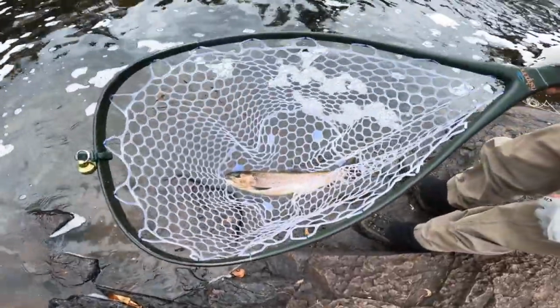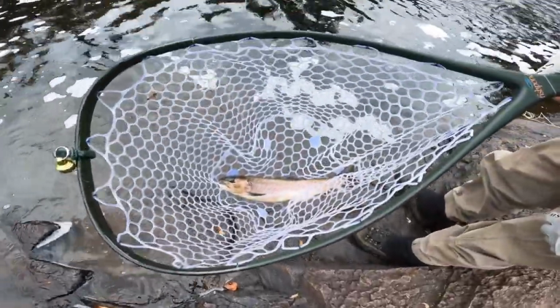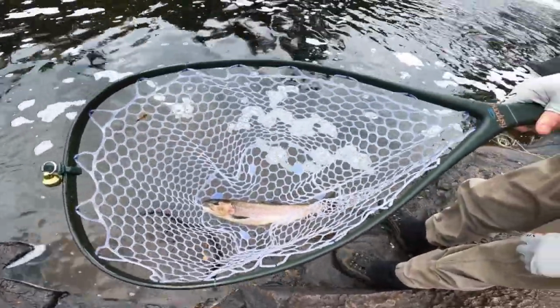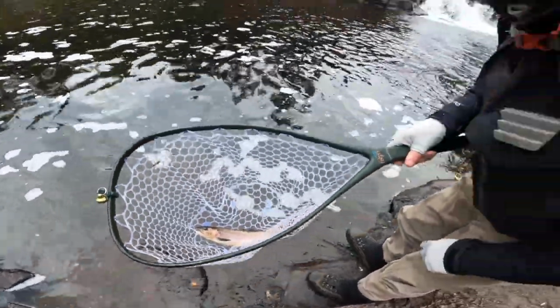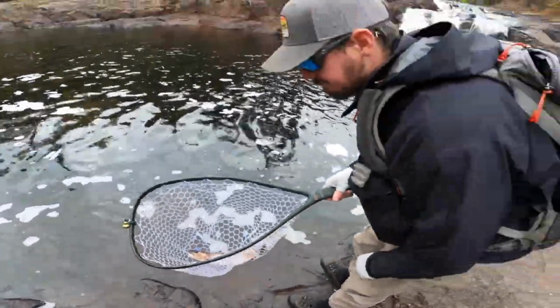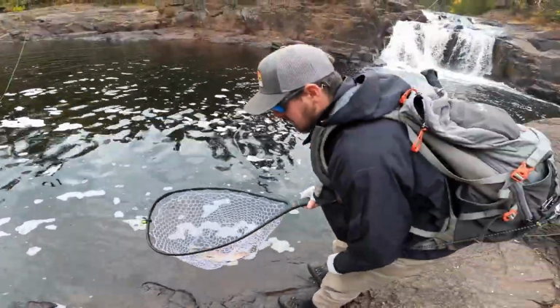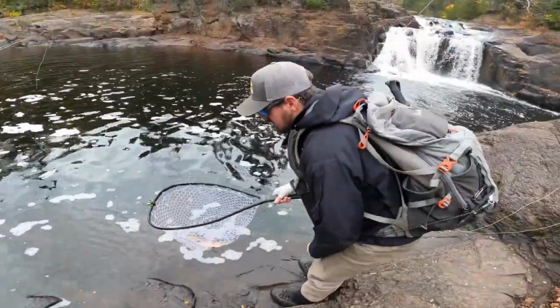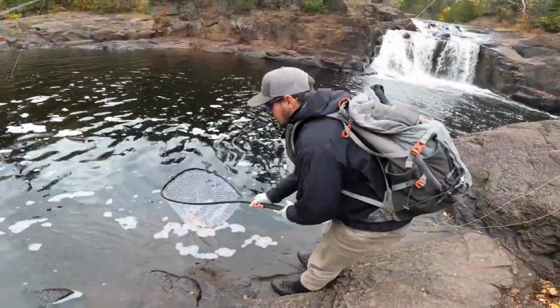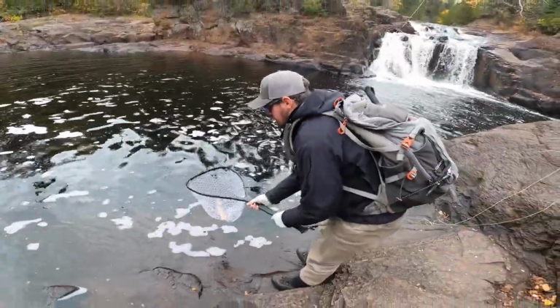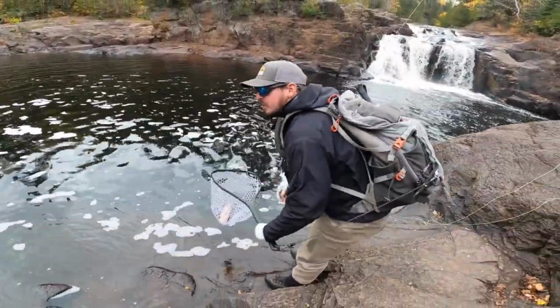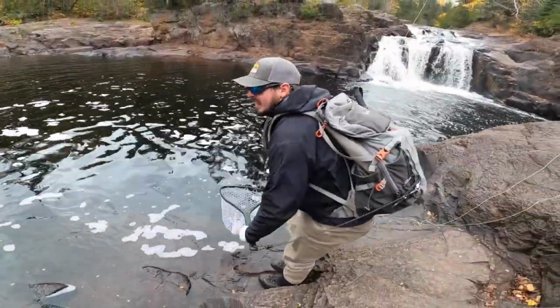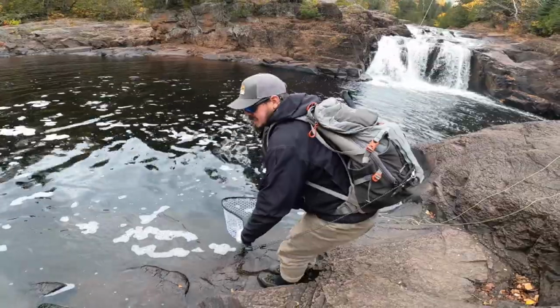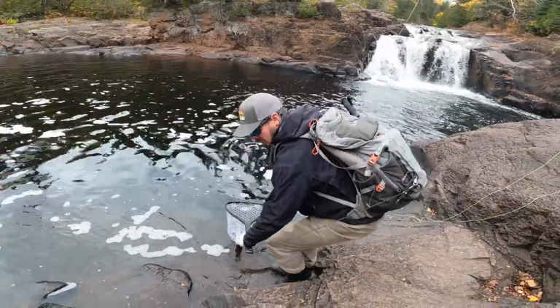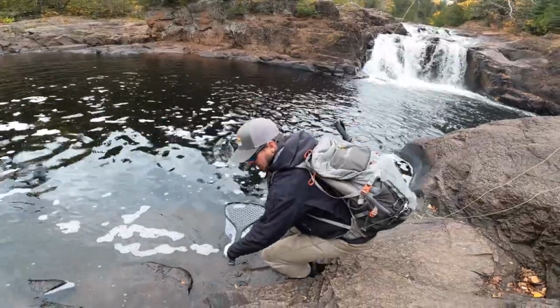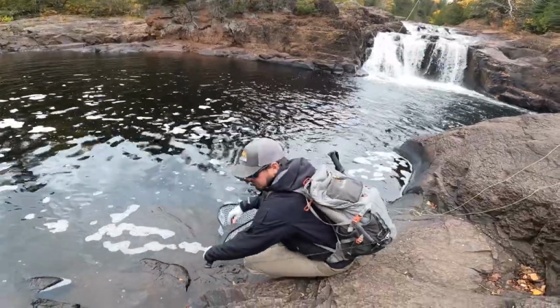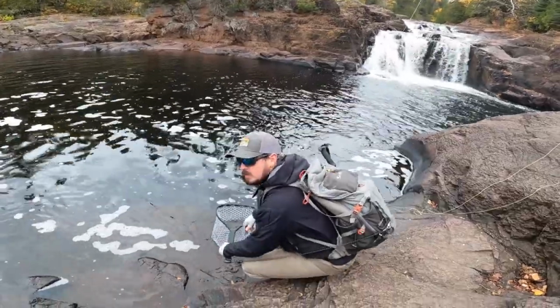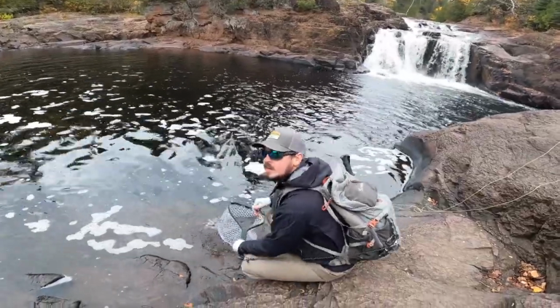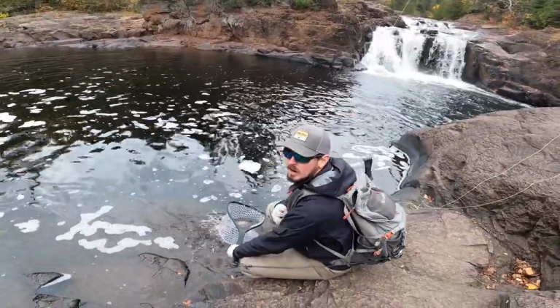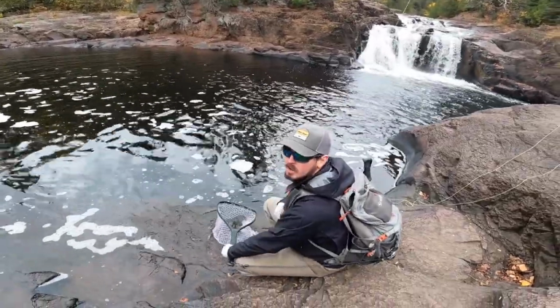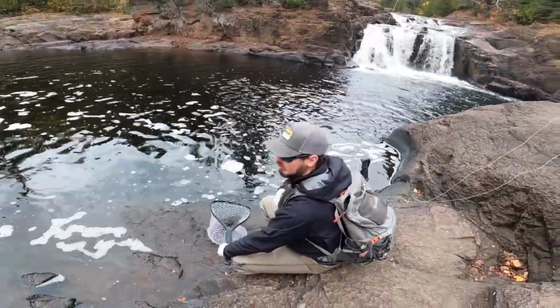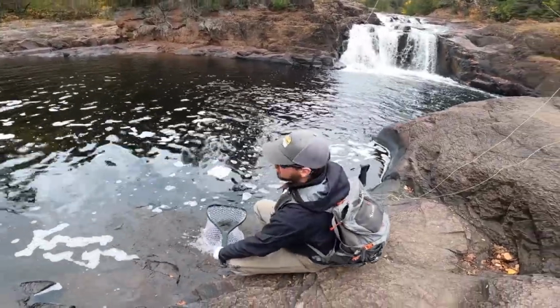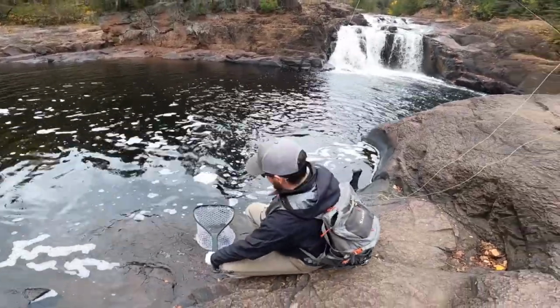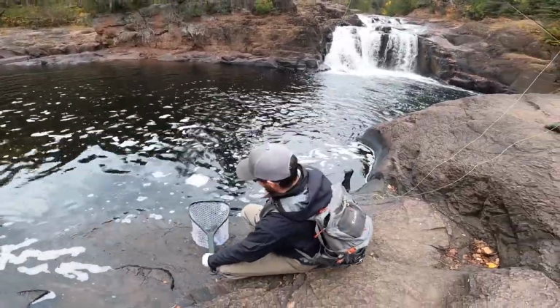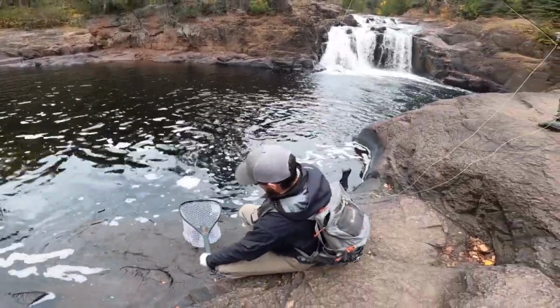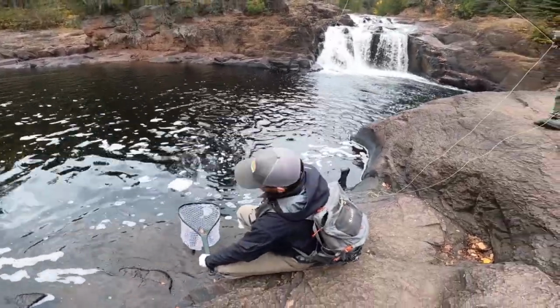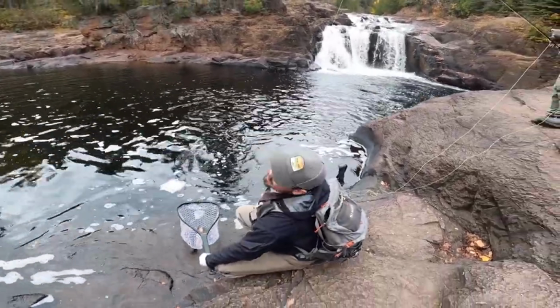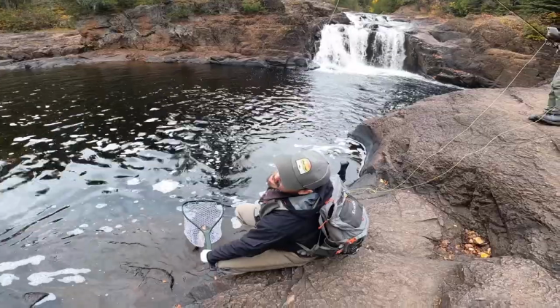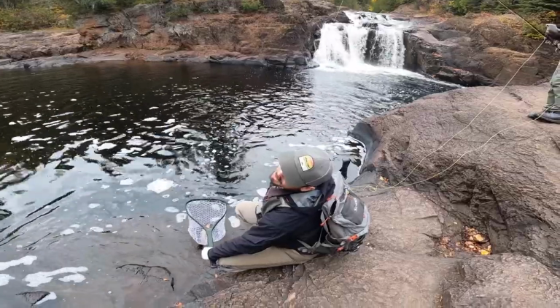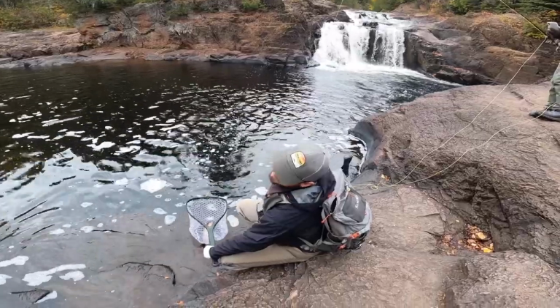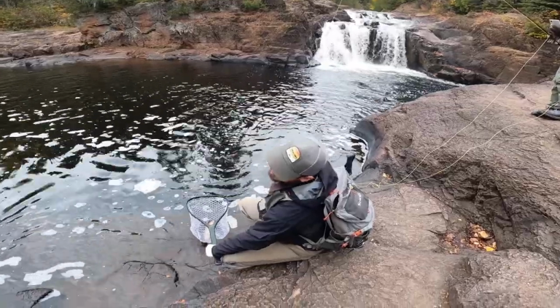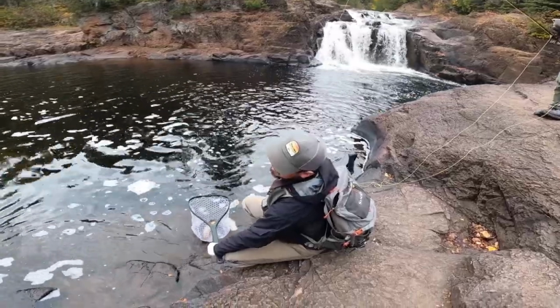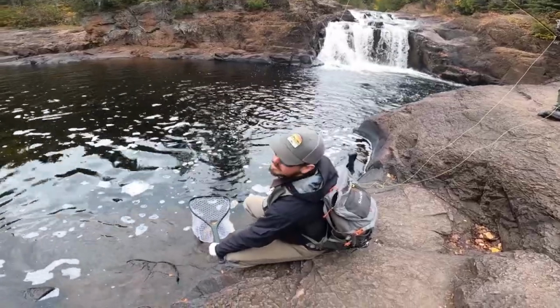Nice healthy rainbow. This is probably his last year in here — after this year he's going to run out to be a lake fish.